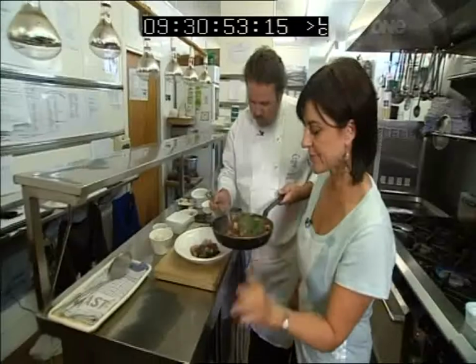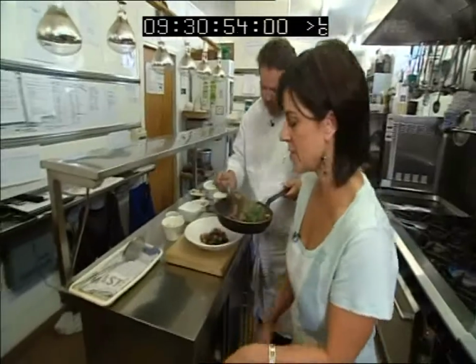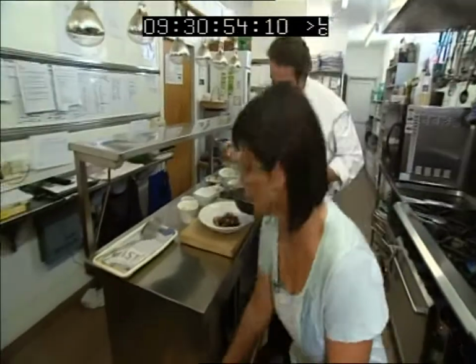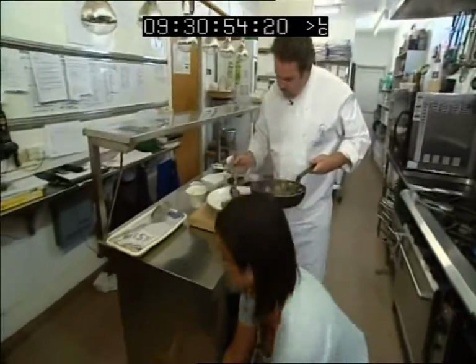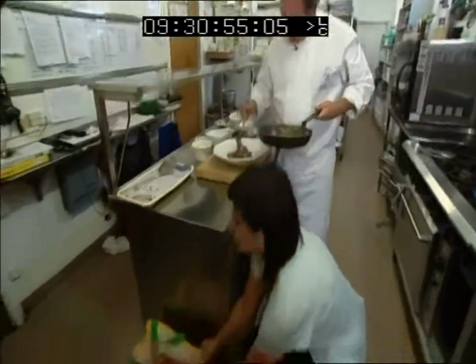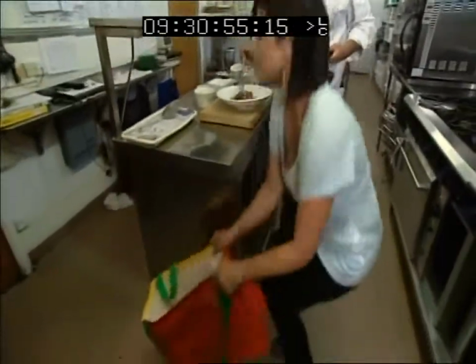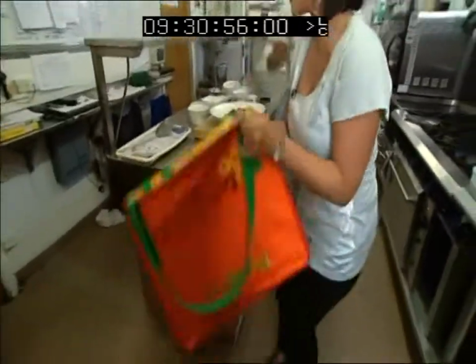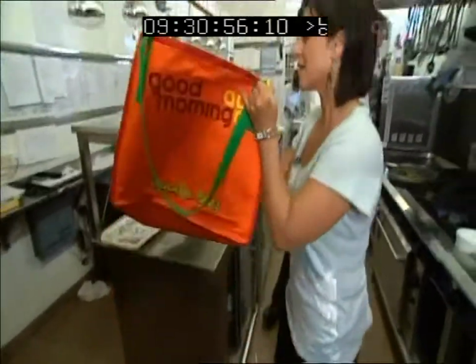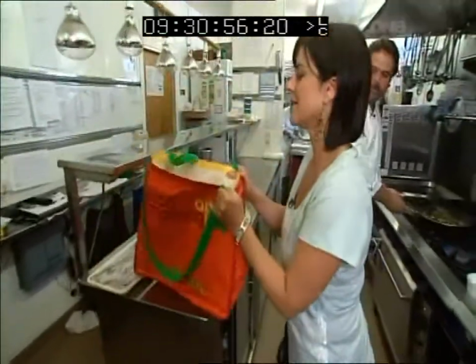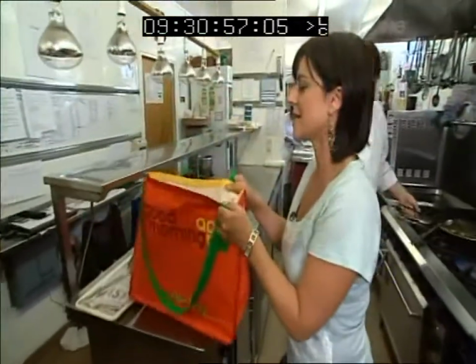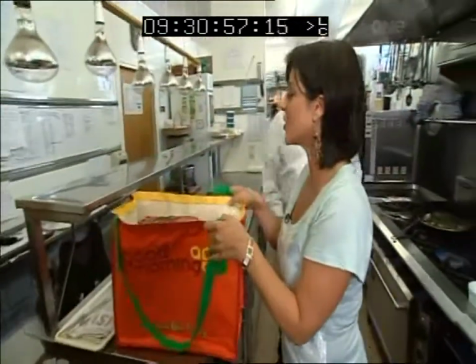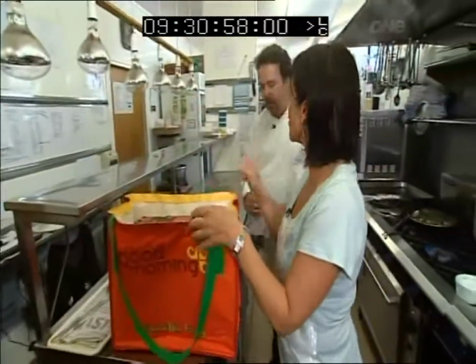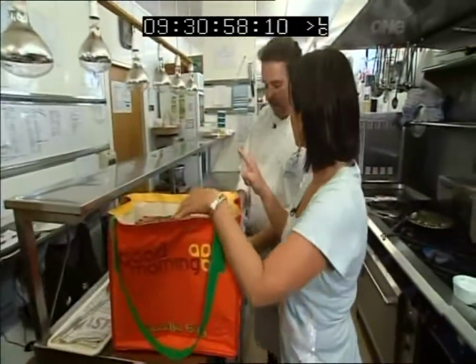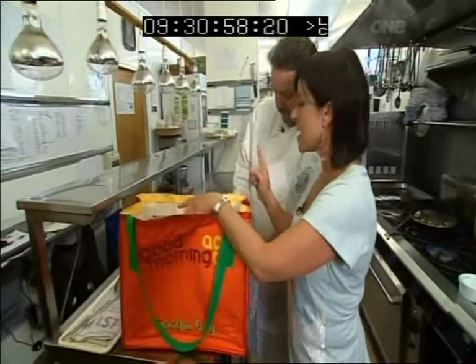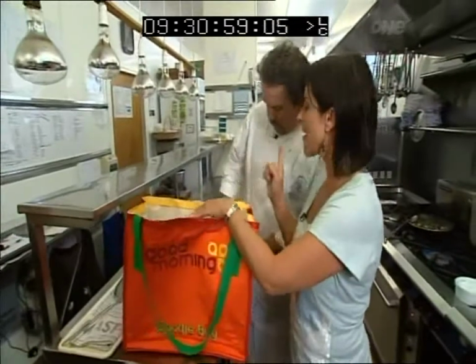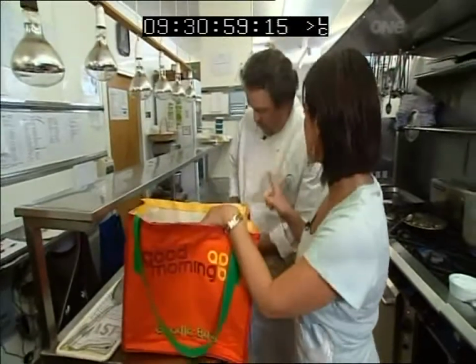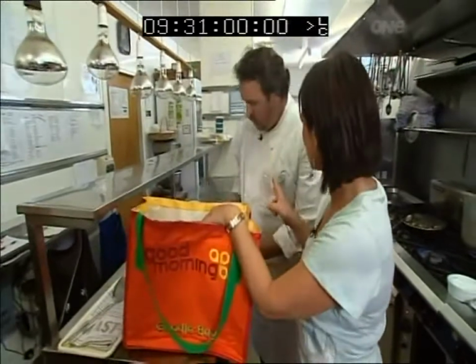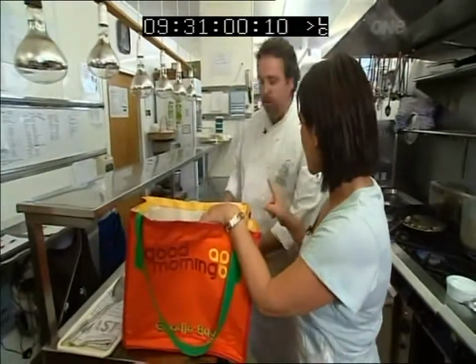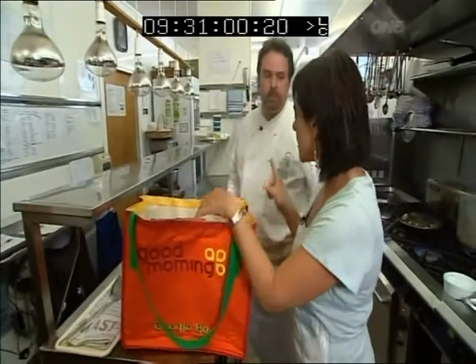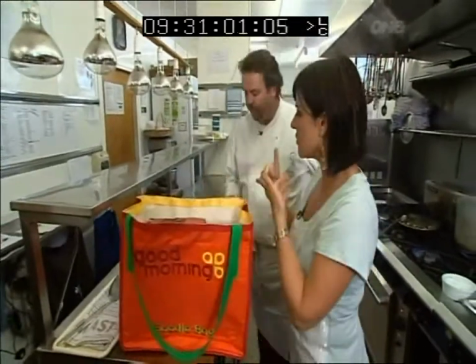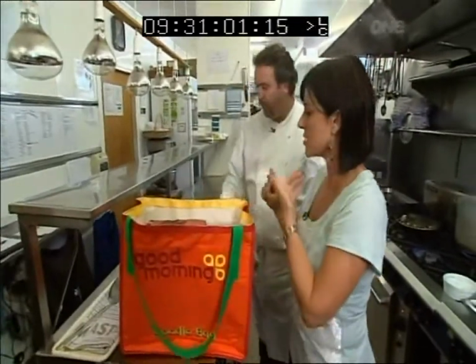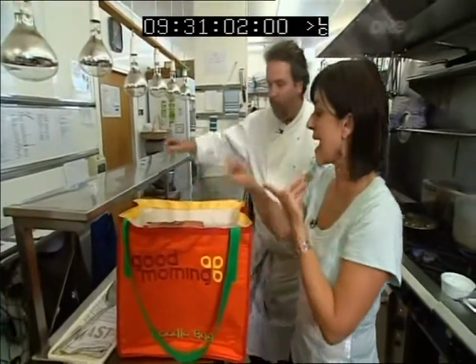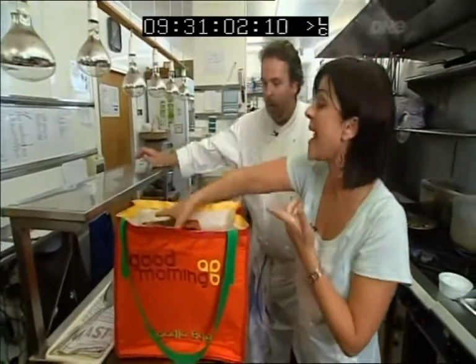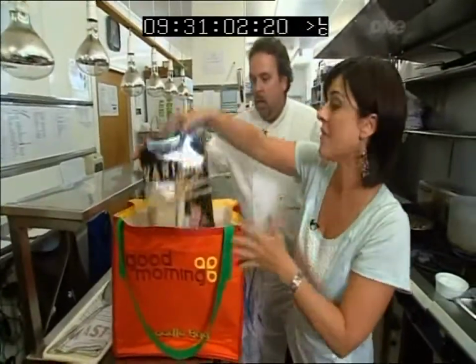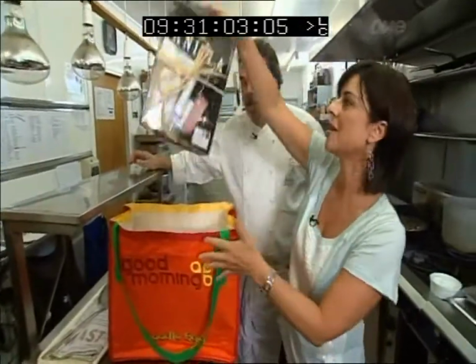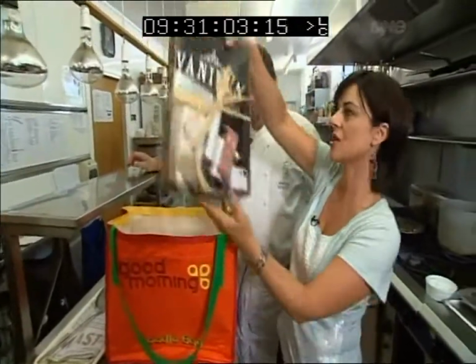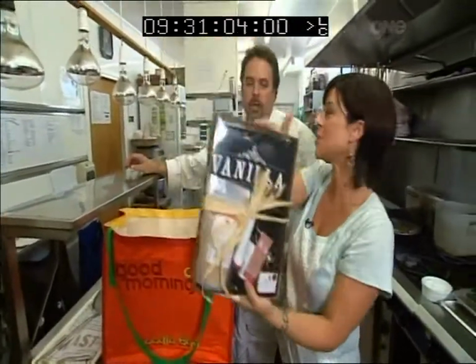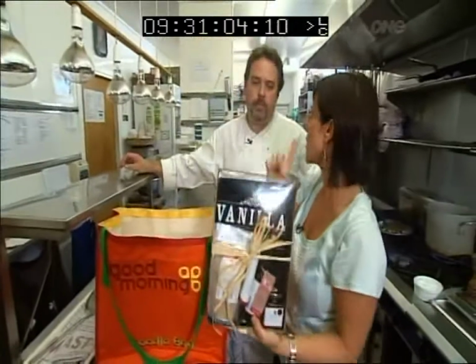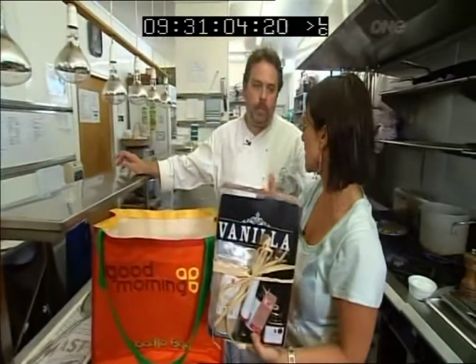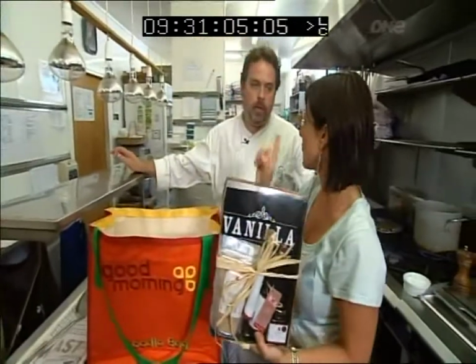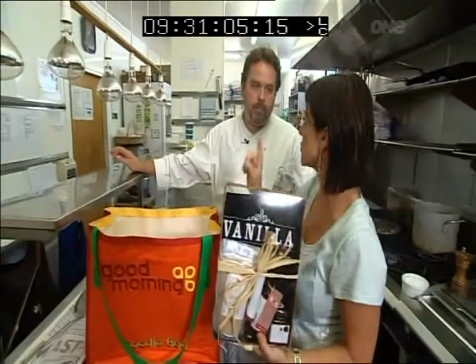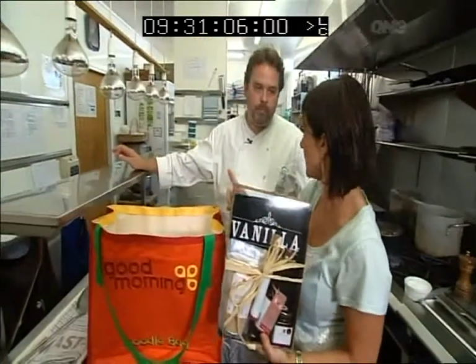I have something to show you here. It is — ta-da — today's goodie bag. And you know what it is? It is vanilla. And vanilla, of course, is heileila vanilla, which is pure organic vanilla from Tonga.